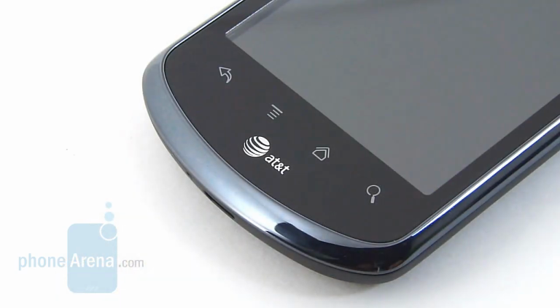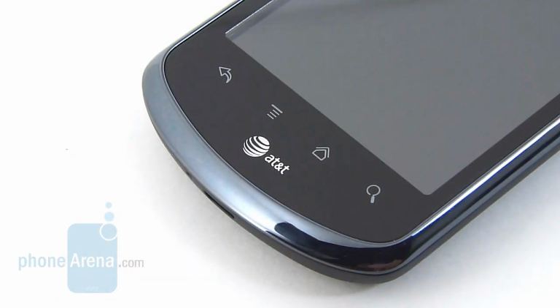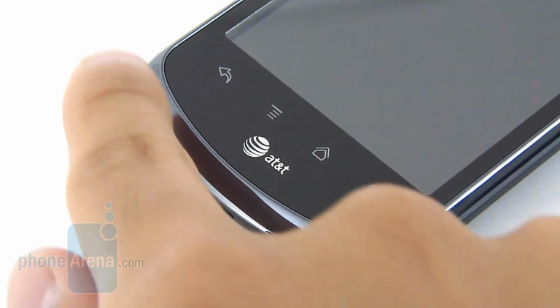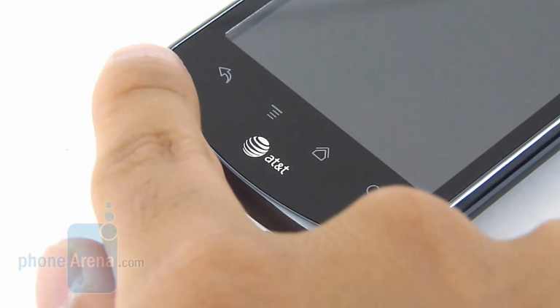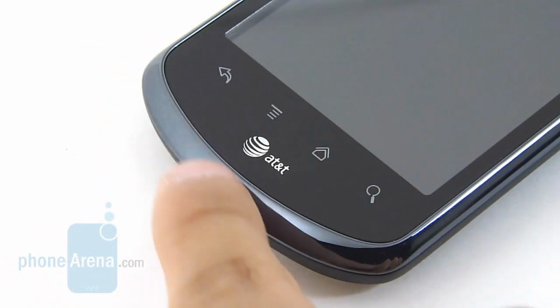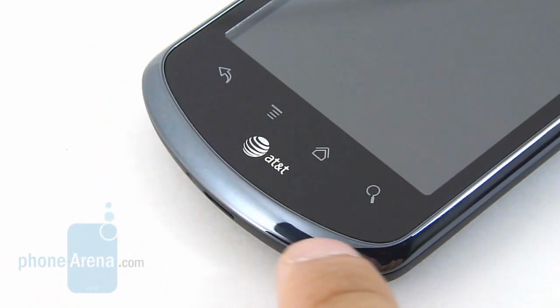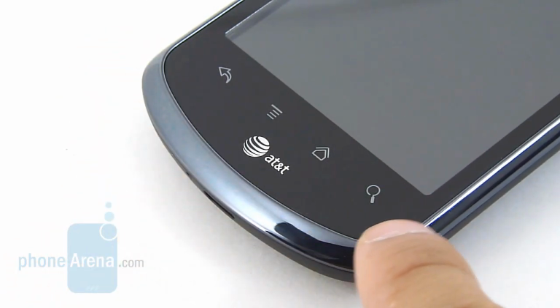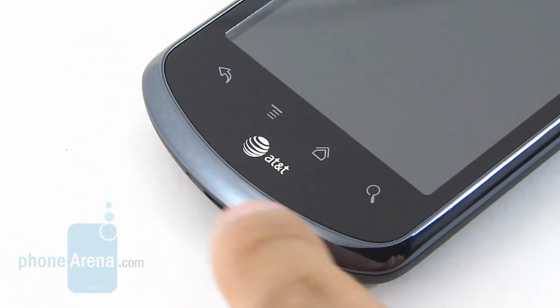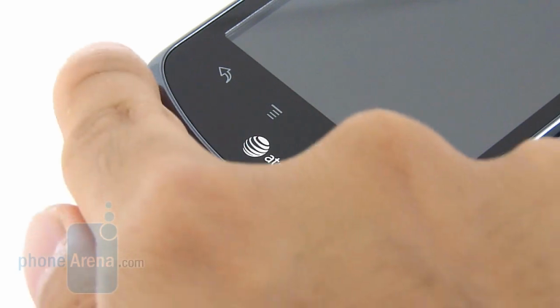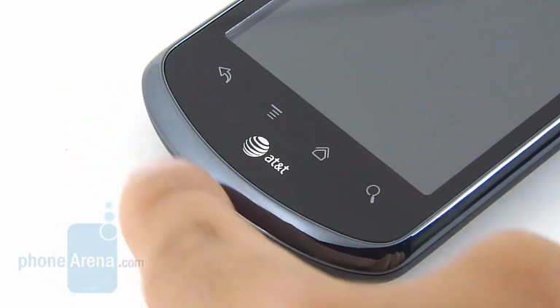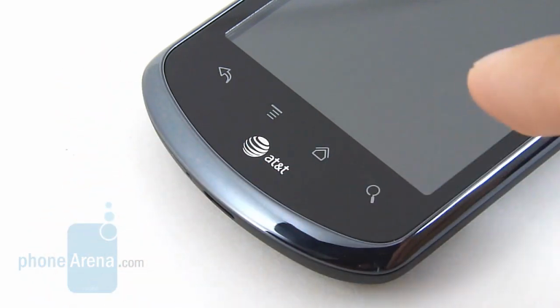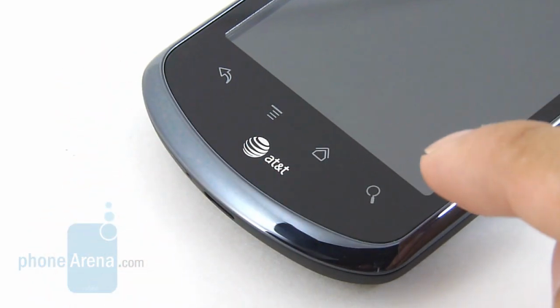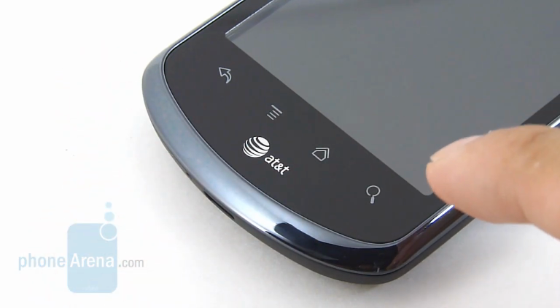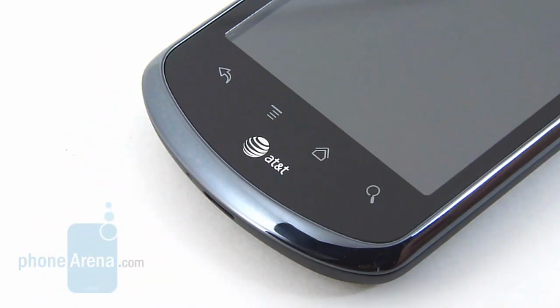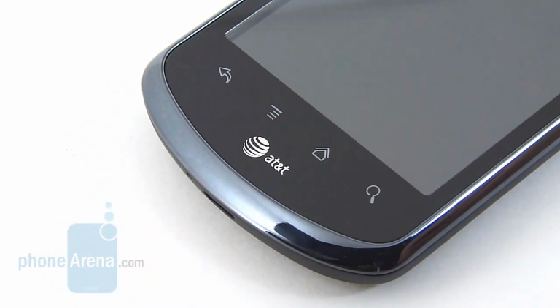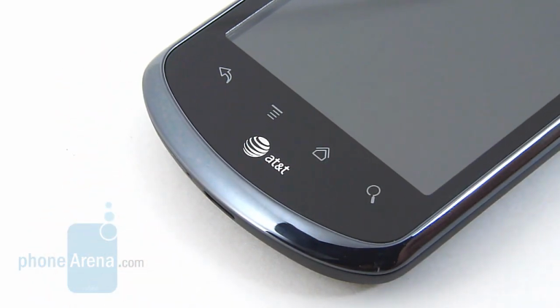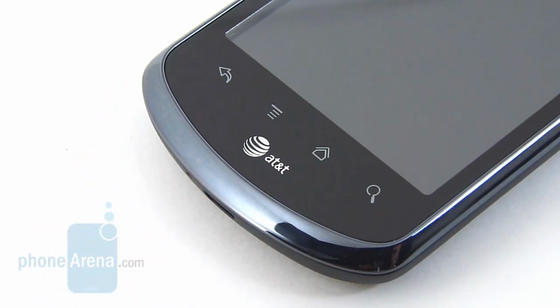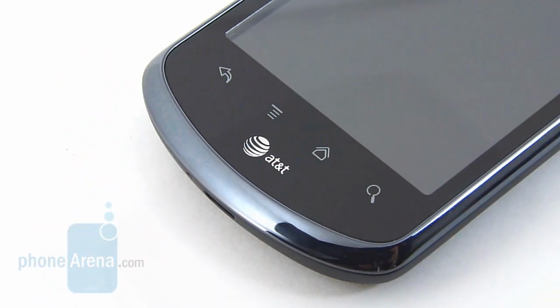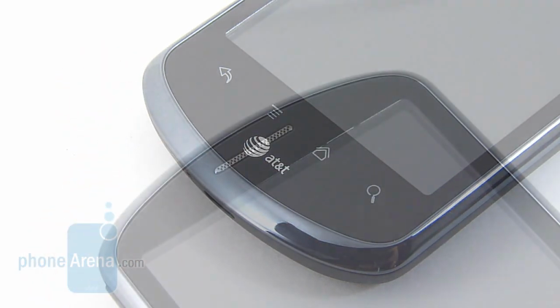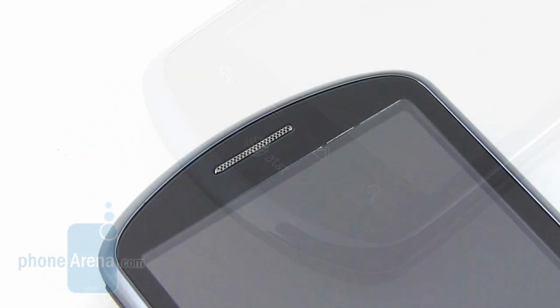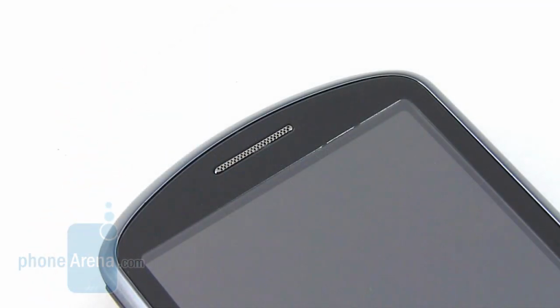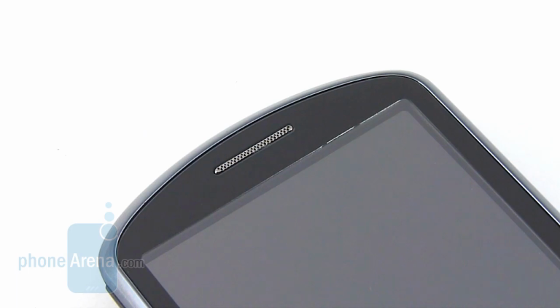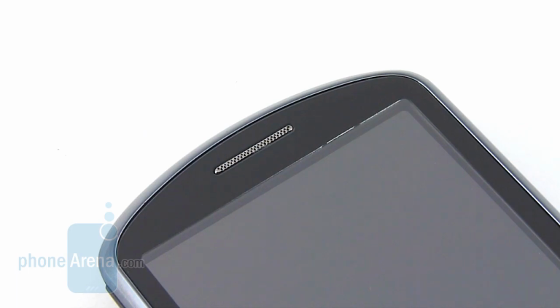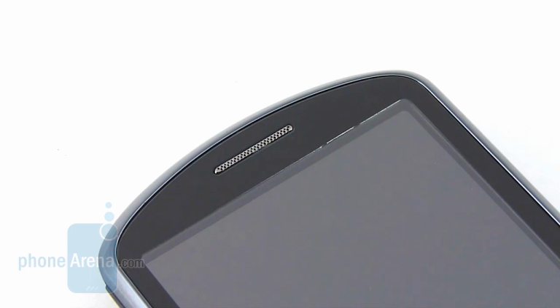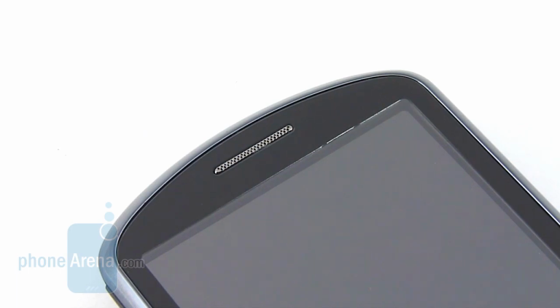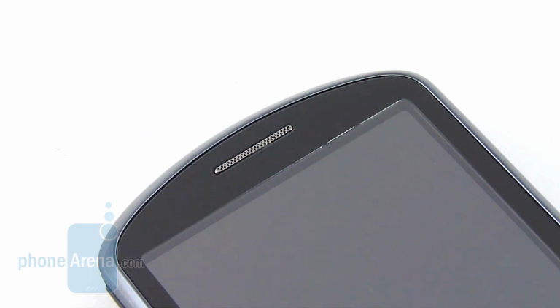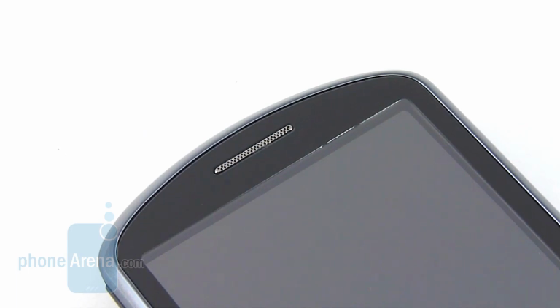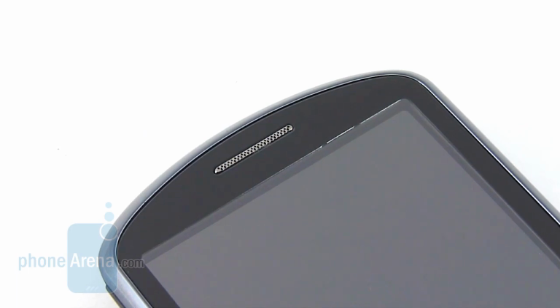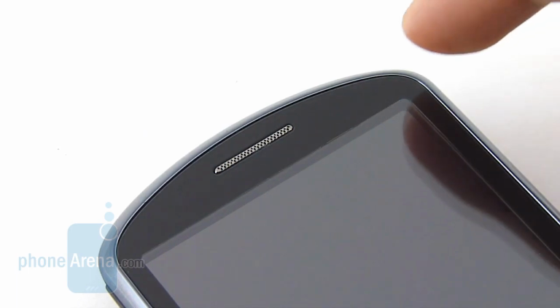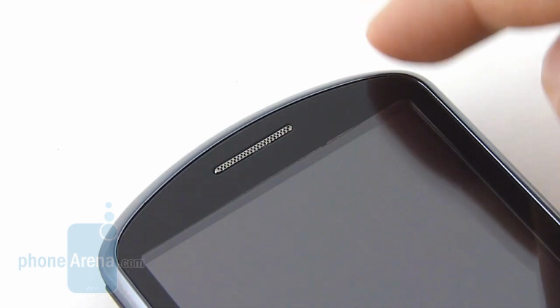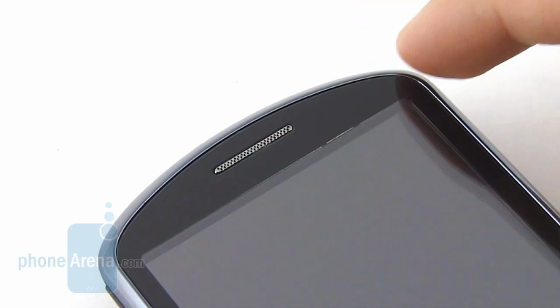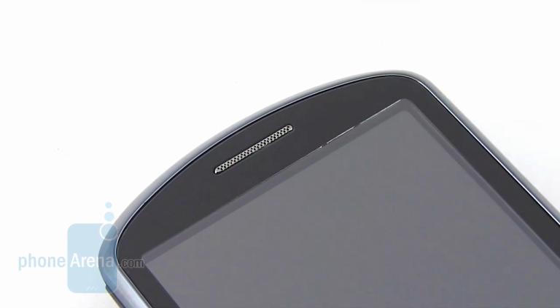Even though the Android capacitive buttons are placed further away from the edge, we still notice accidentally pressing them during use. Sadly, for a device branded as a 4G-enabled handset, it lacks a front-facing camera.